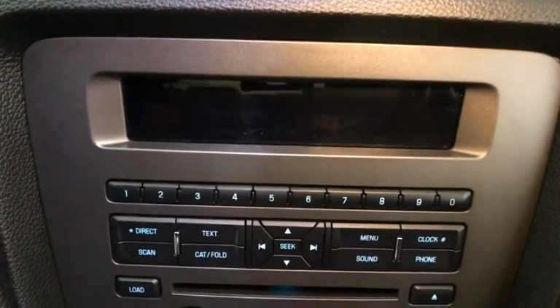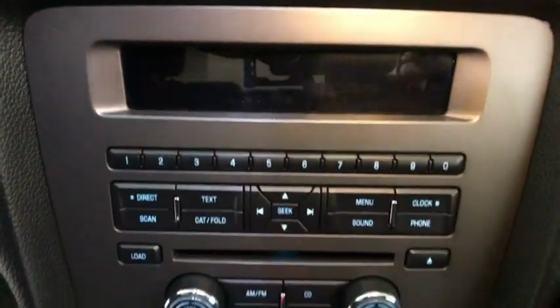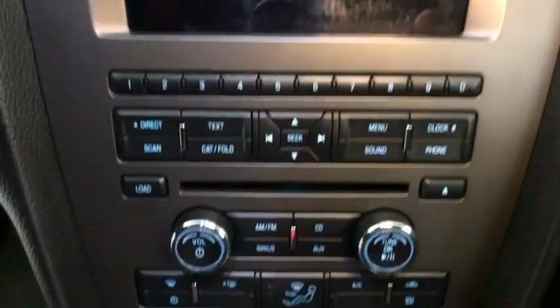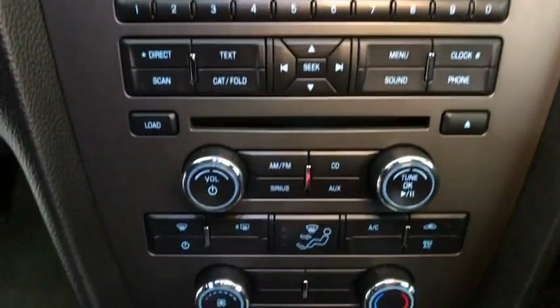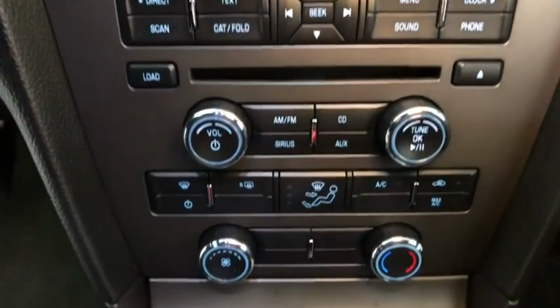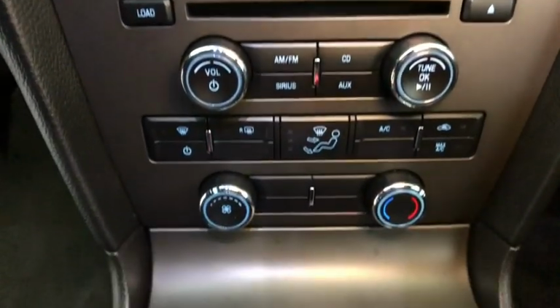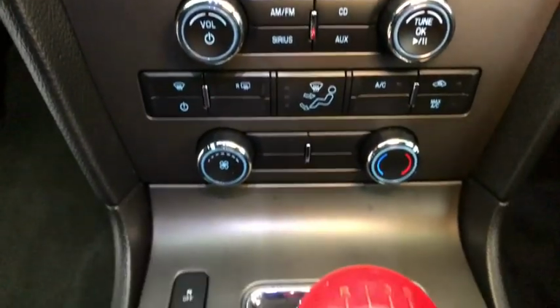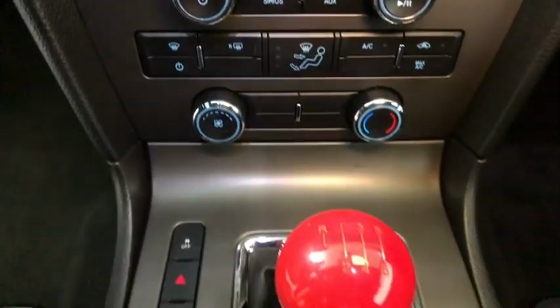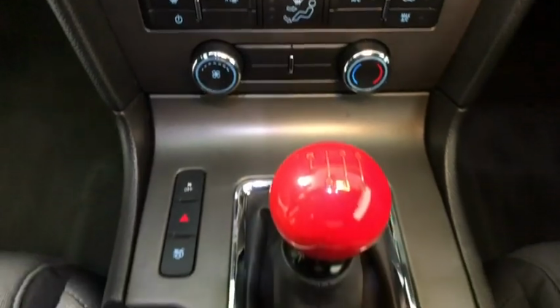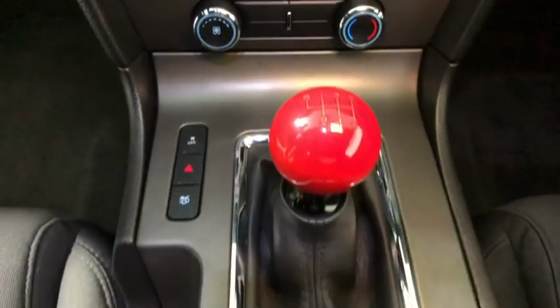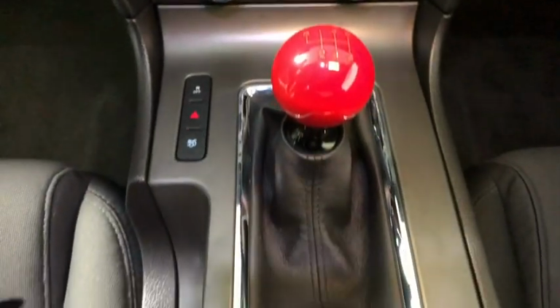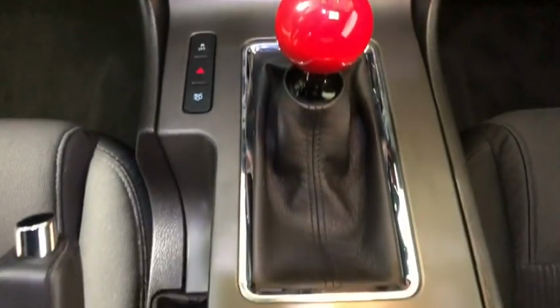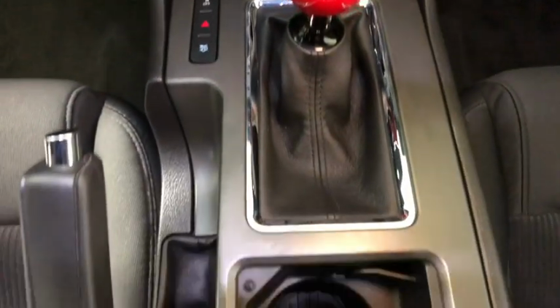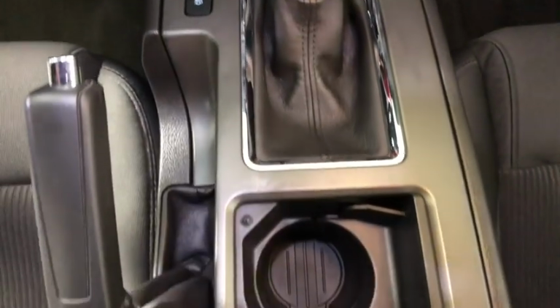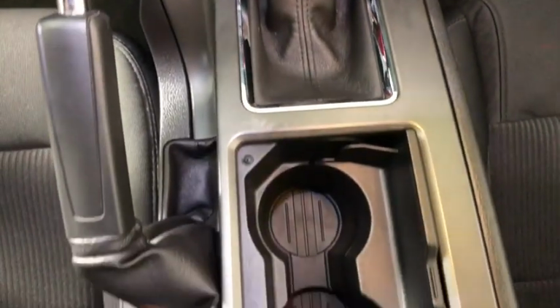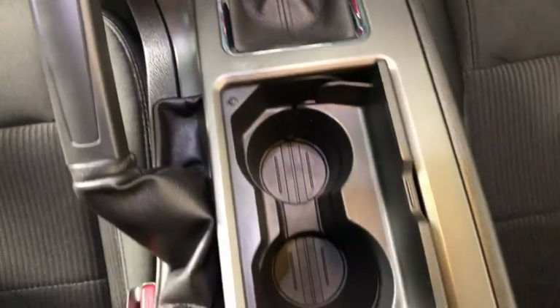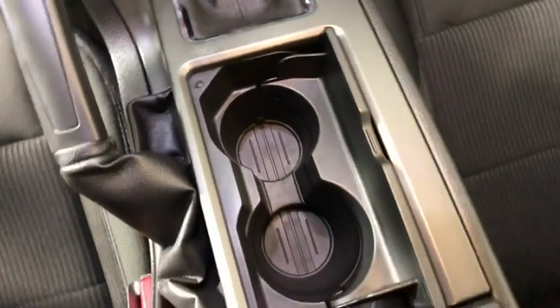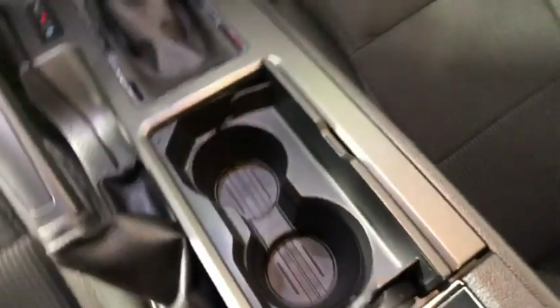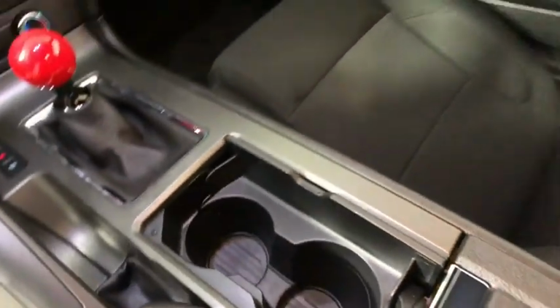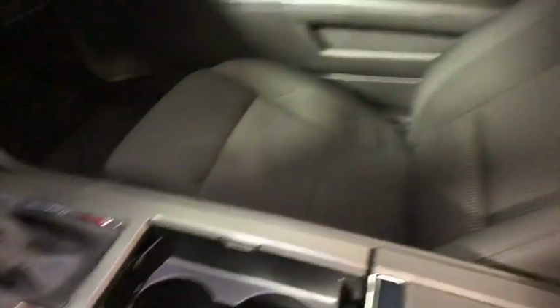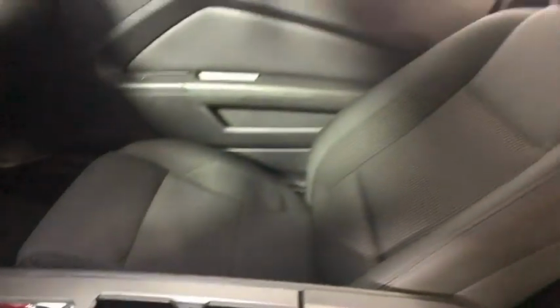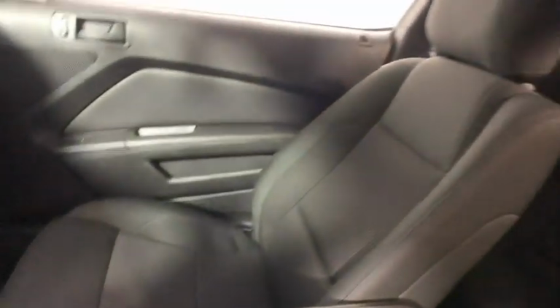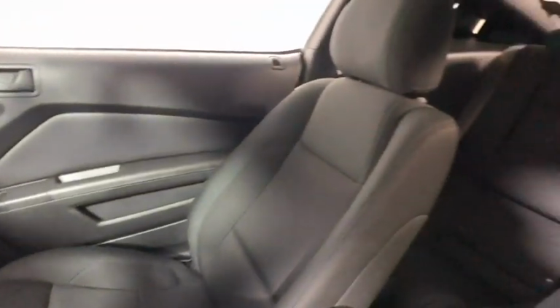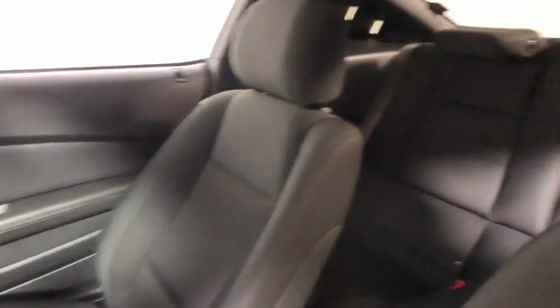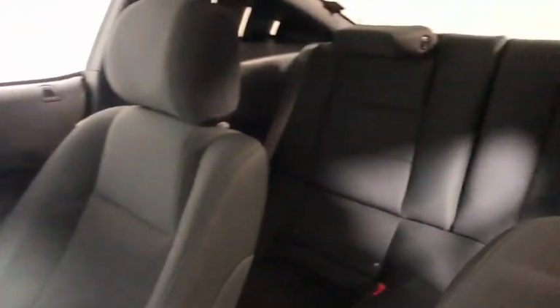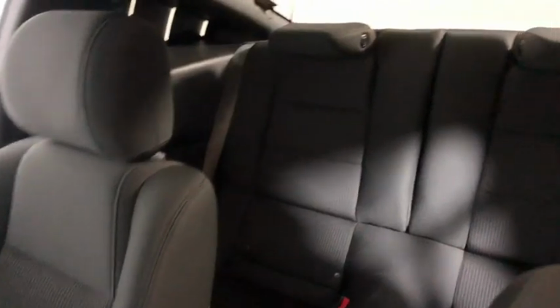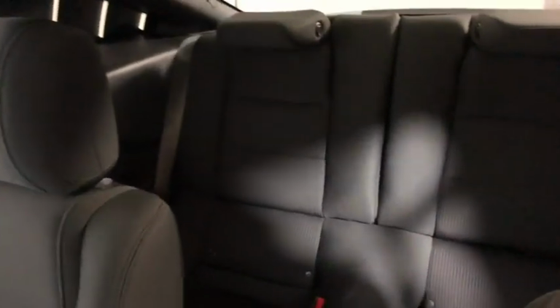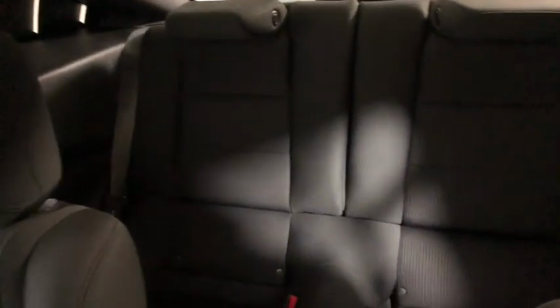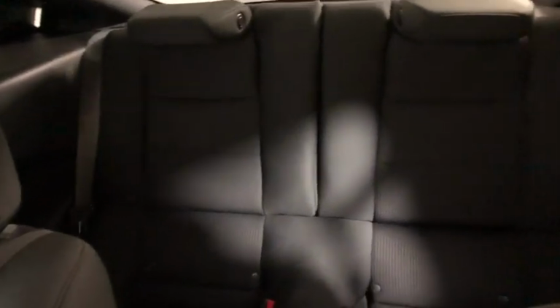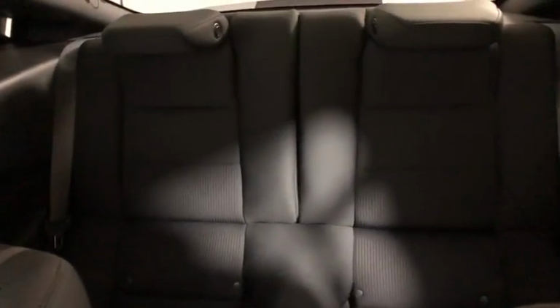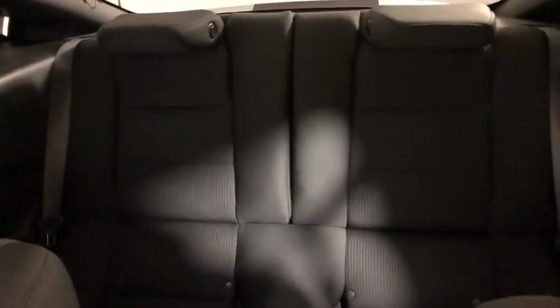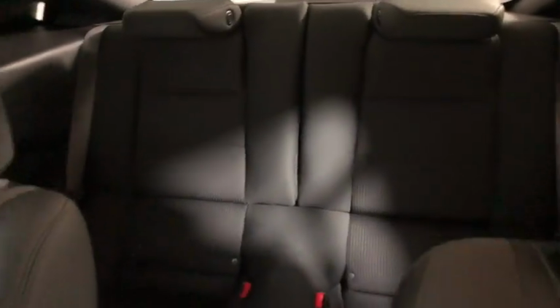Compass, trip computer, brake assist, tachometer, driver vanity mirror, tilt steering wheel, front bucket seats, front reading lamps, passenger vanity mirror.